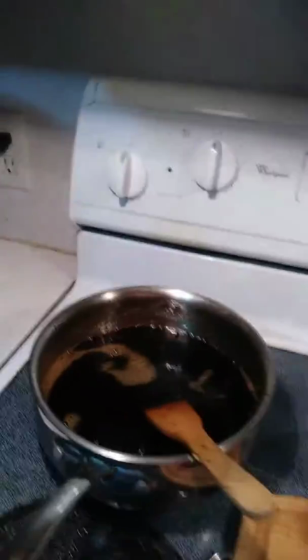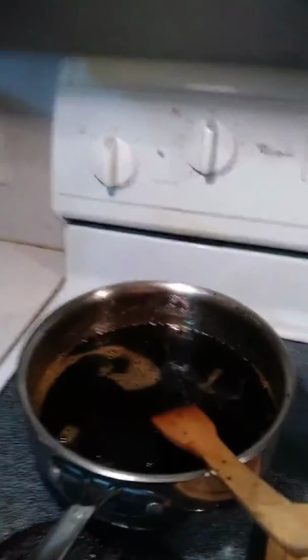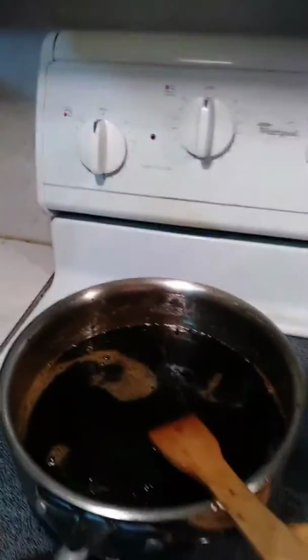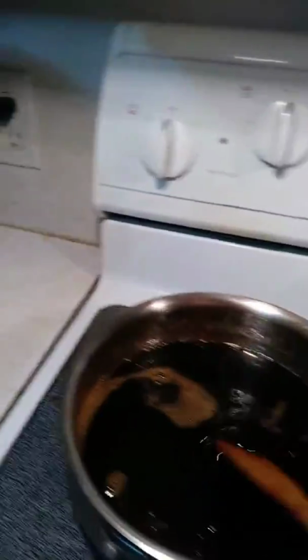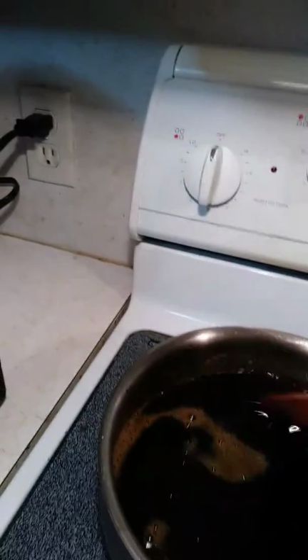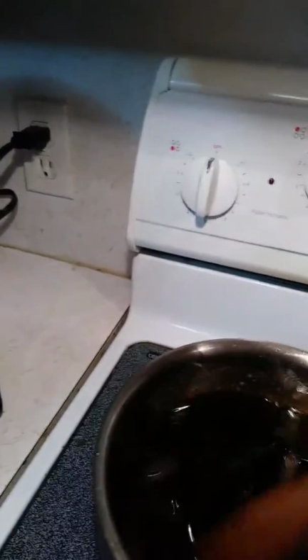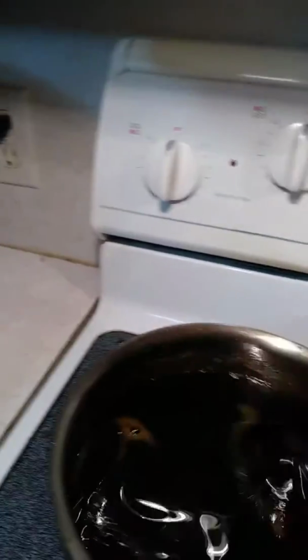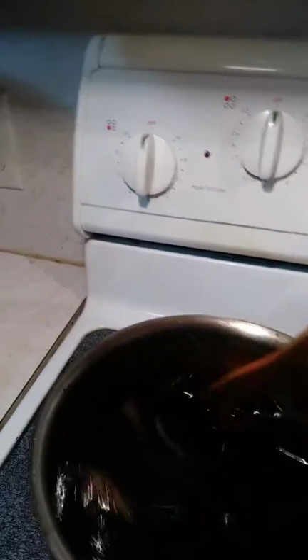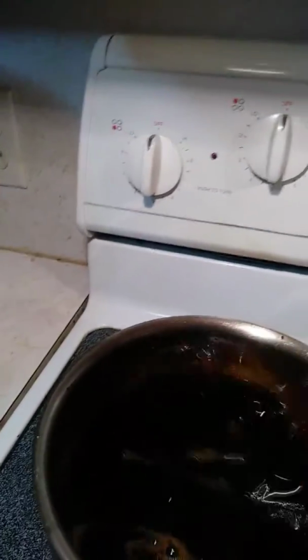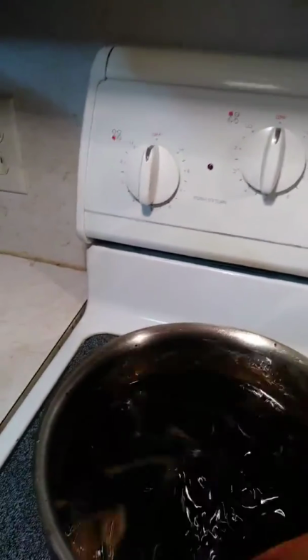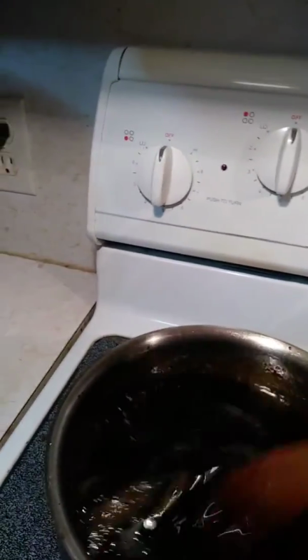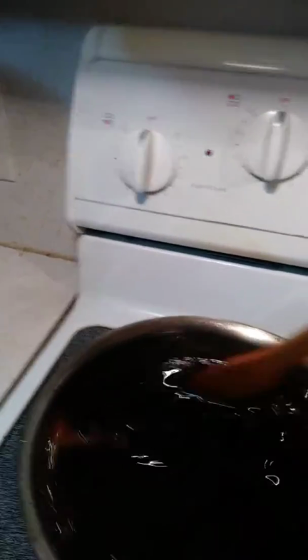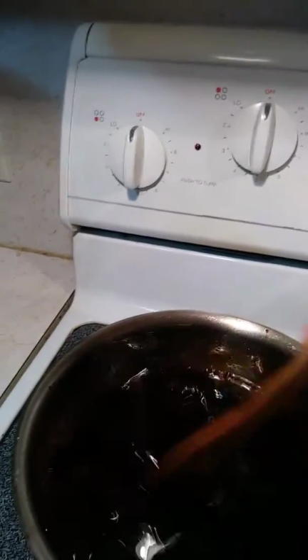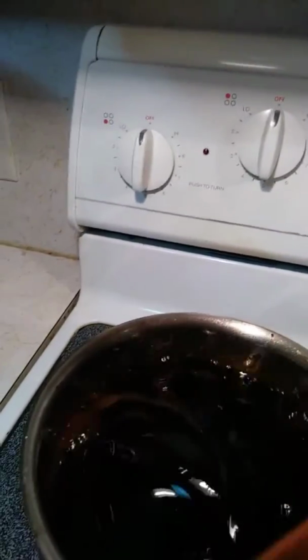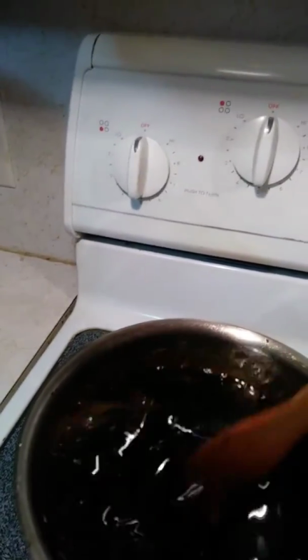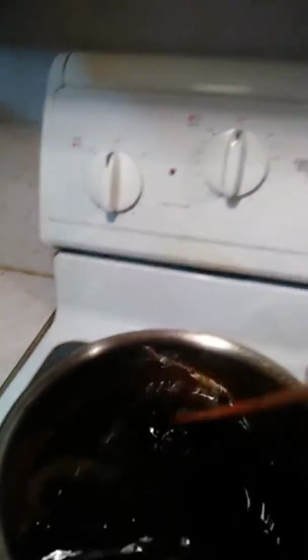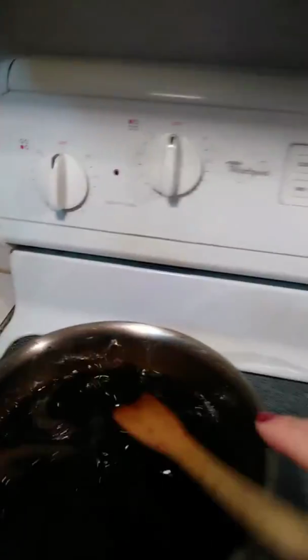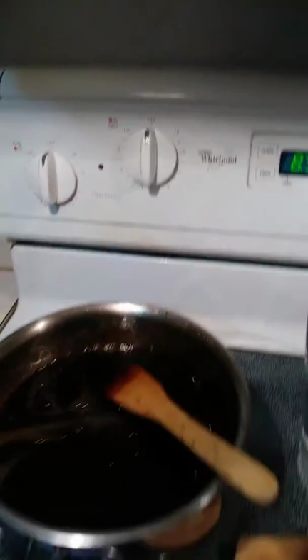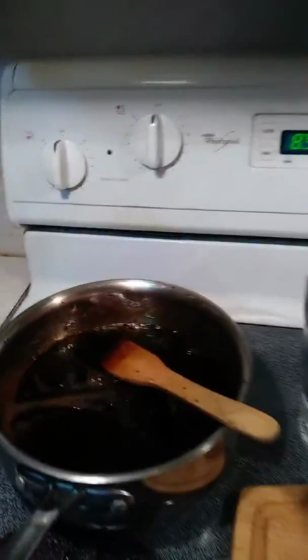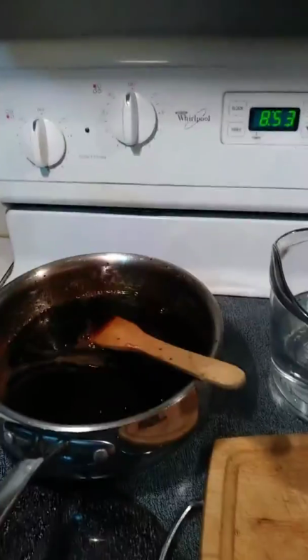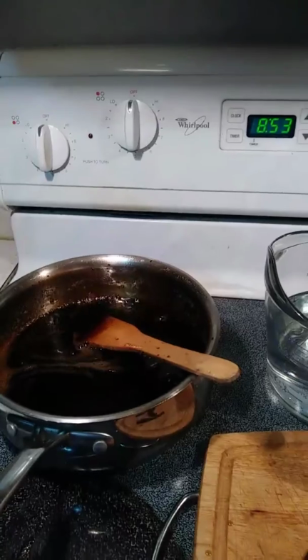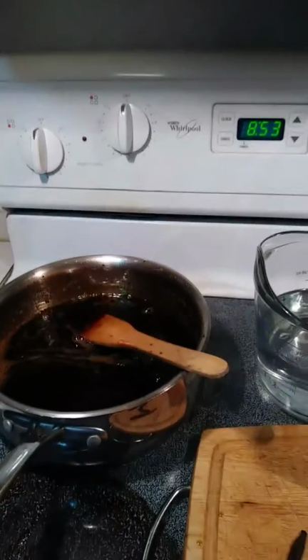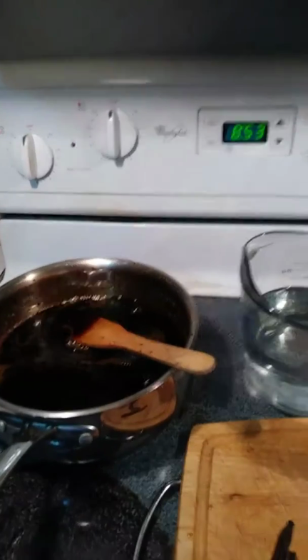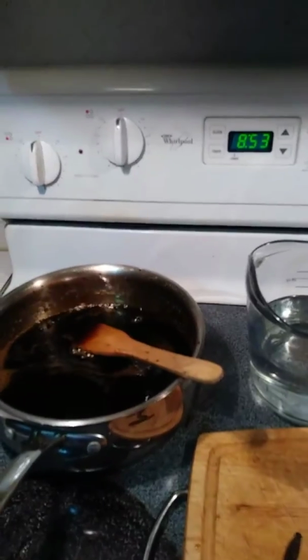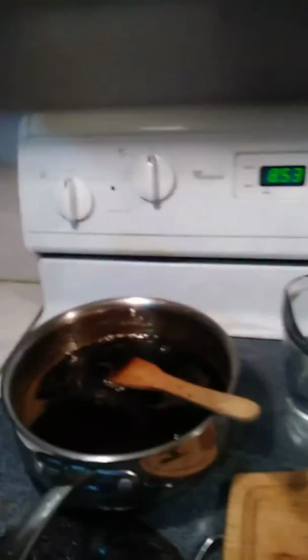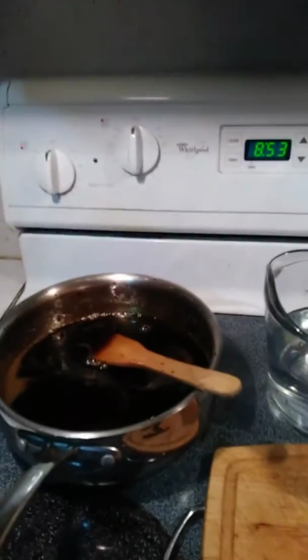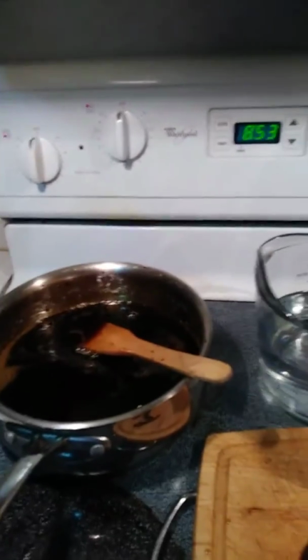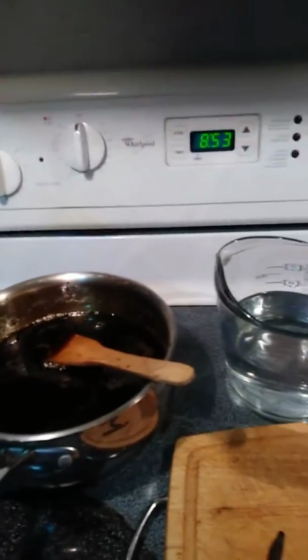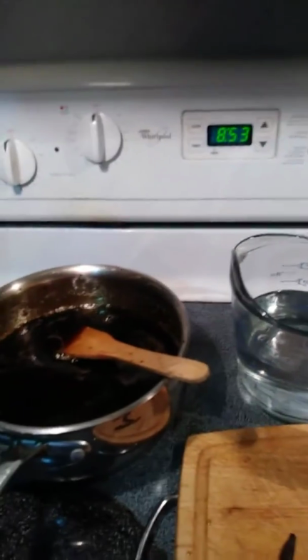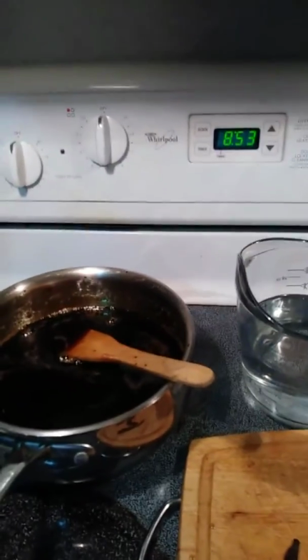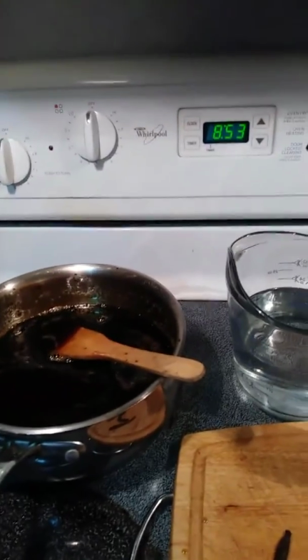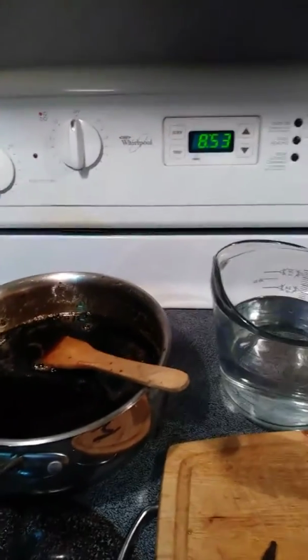When I blend it all together, I'll mix it when this is completely cool. And once a day I'll shake it and keep it in the dark closet when it's all together.